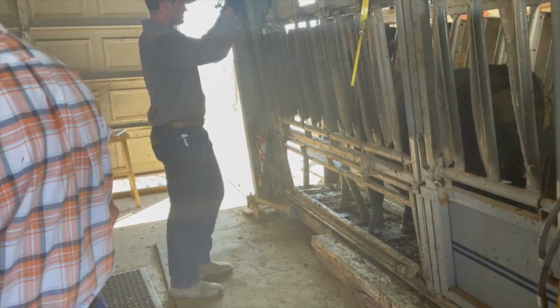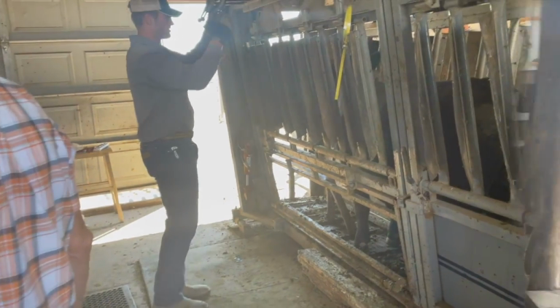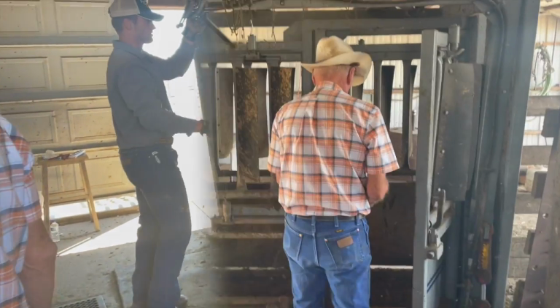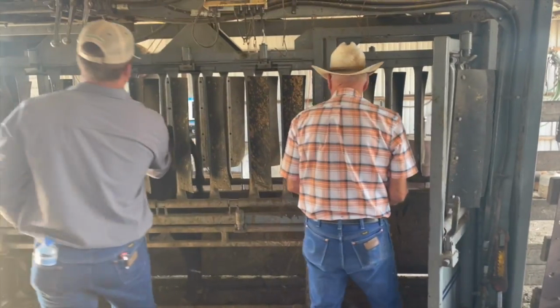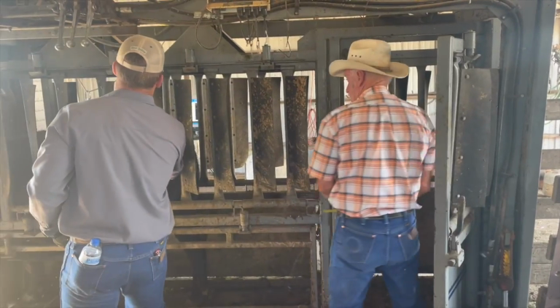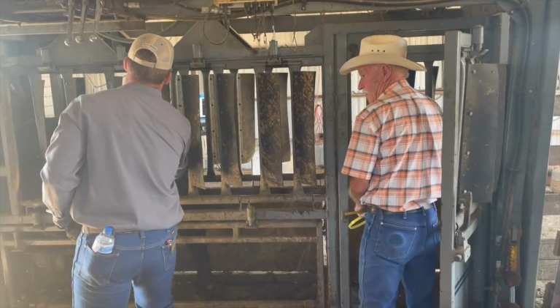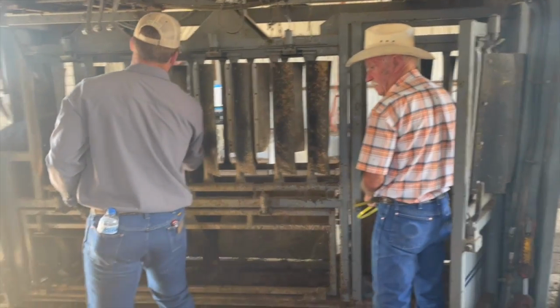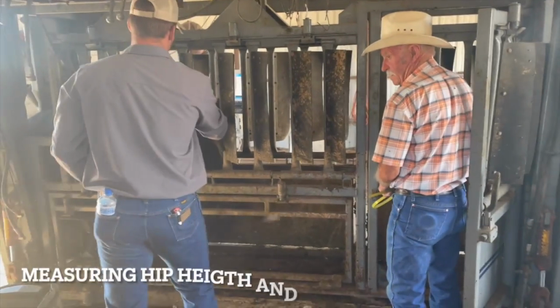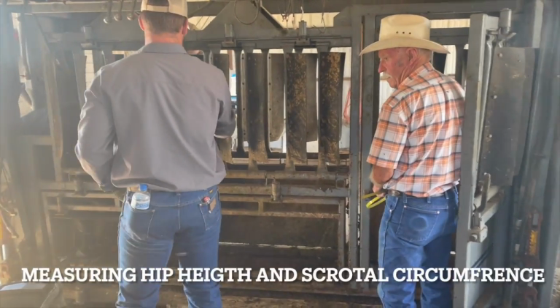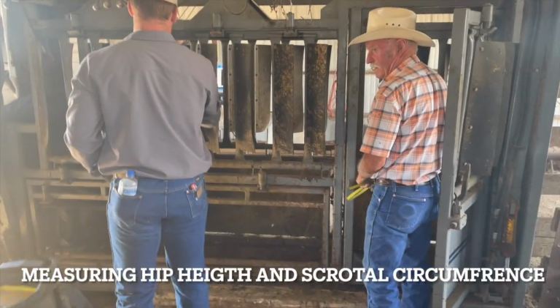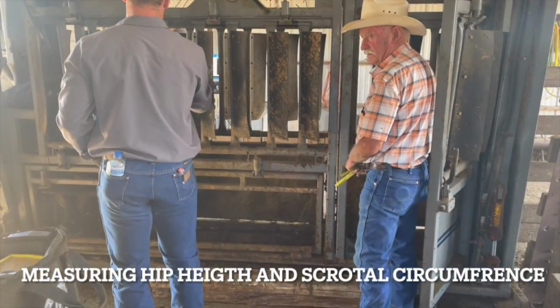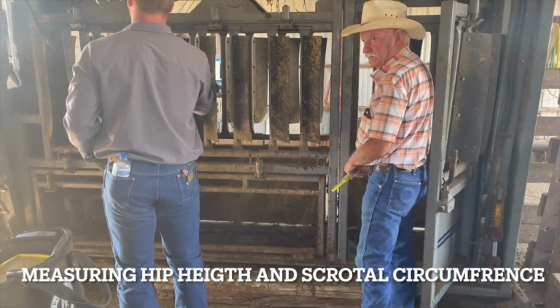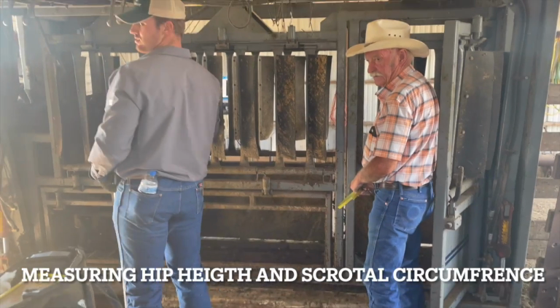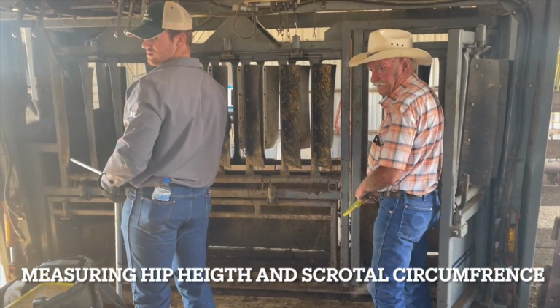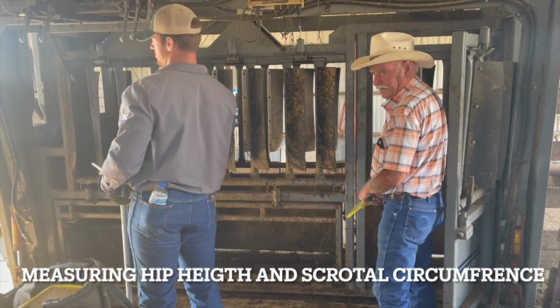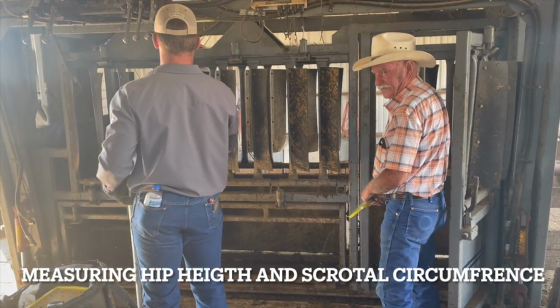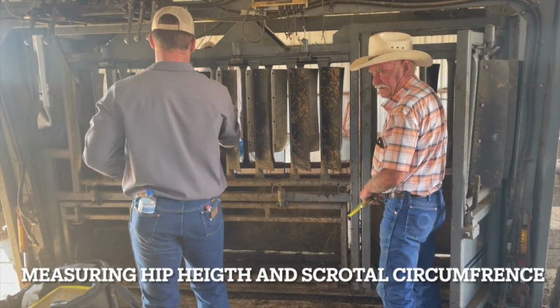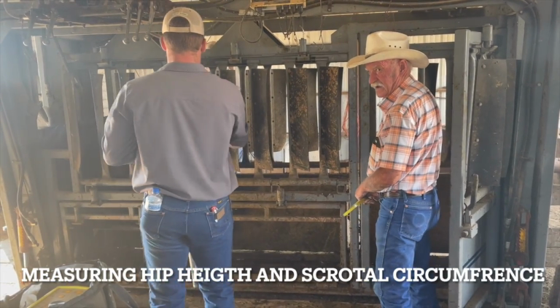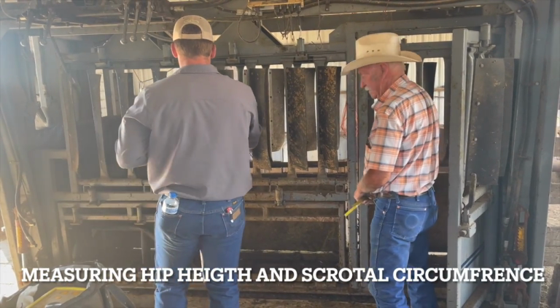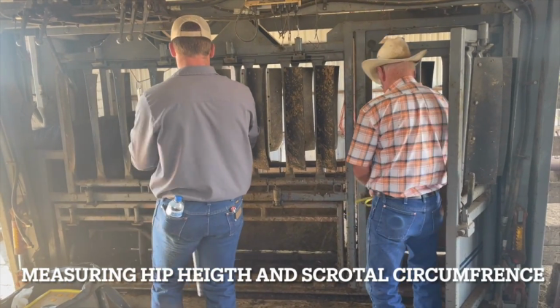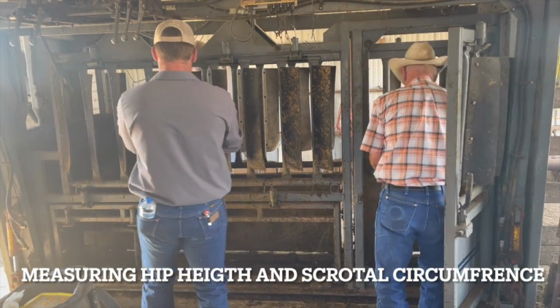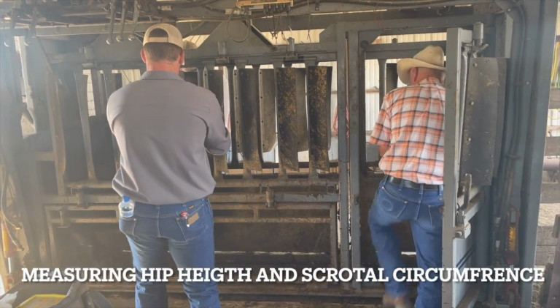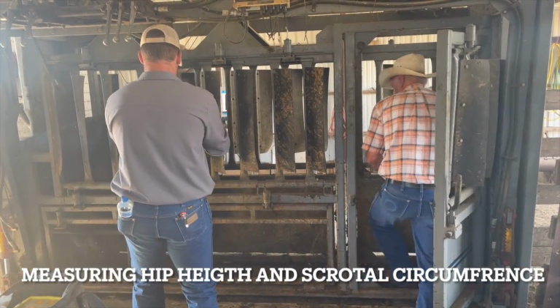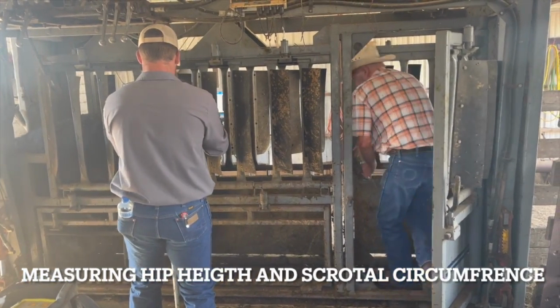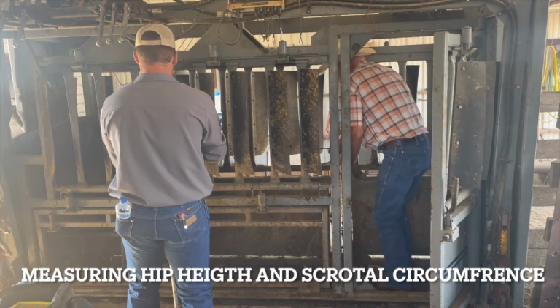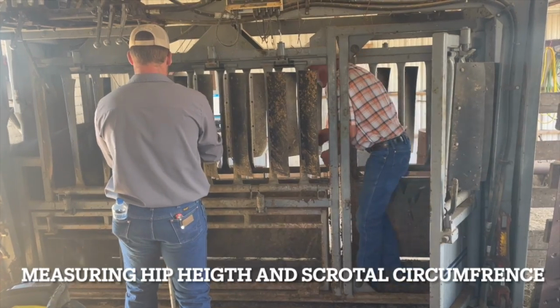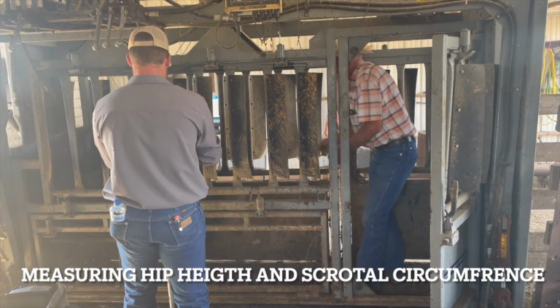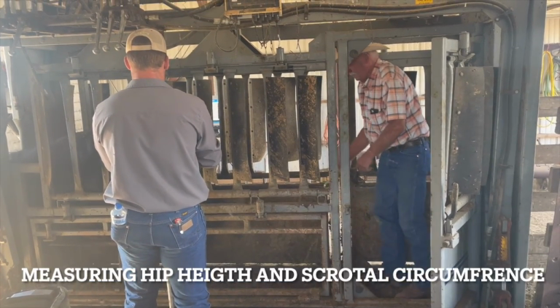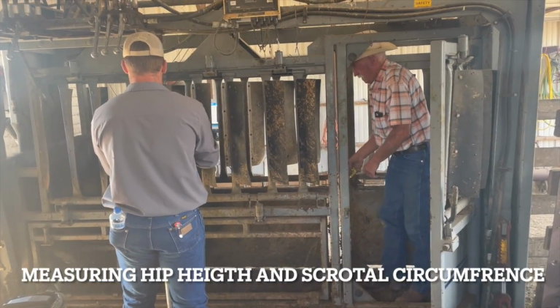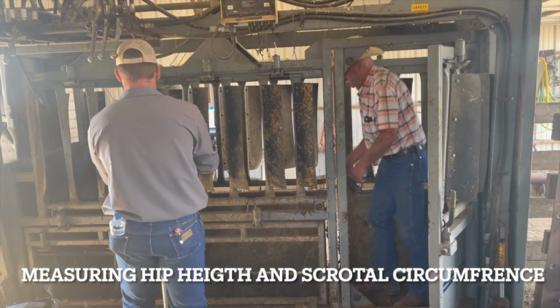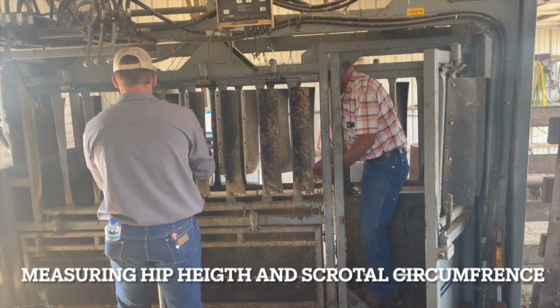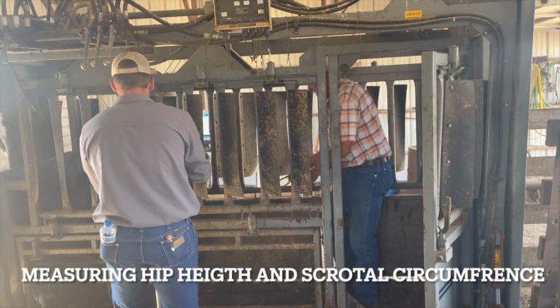This is only the beginning, as you will find a wealth of information about each bull in your catalog, including the age and weight of the dam, a longevity score based on generational history, birth weight, and weaning weight.